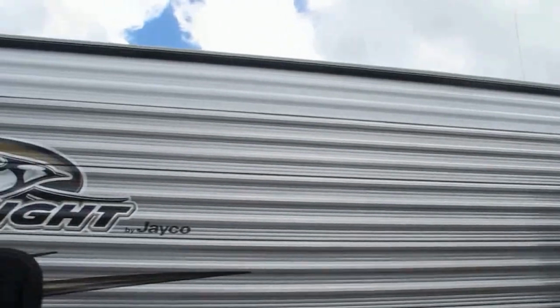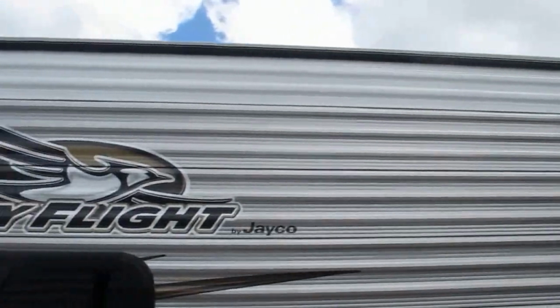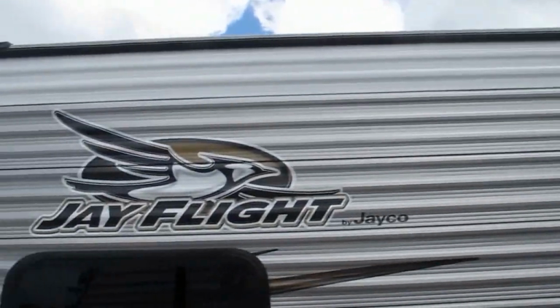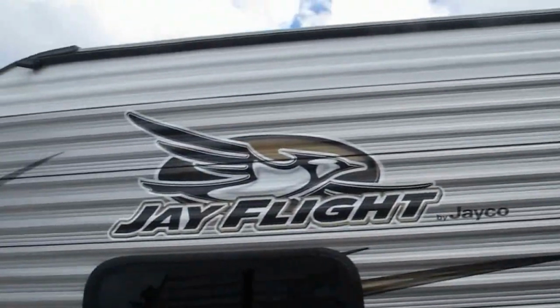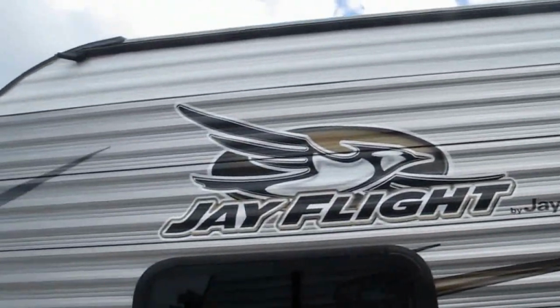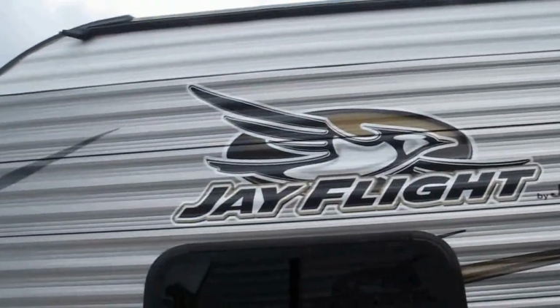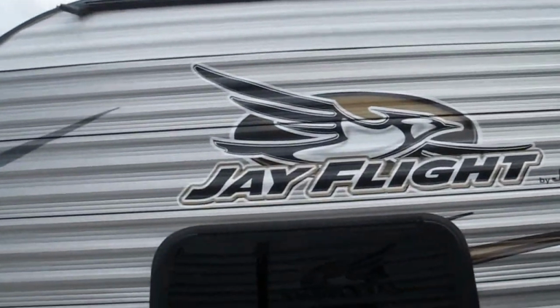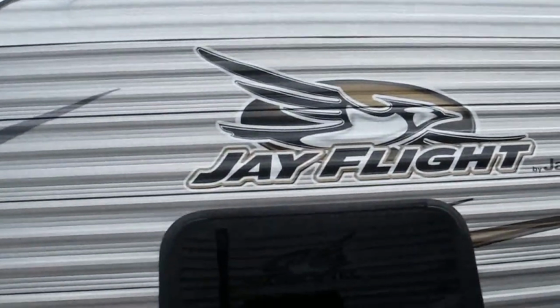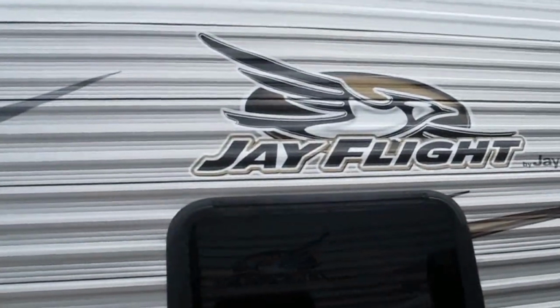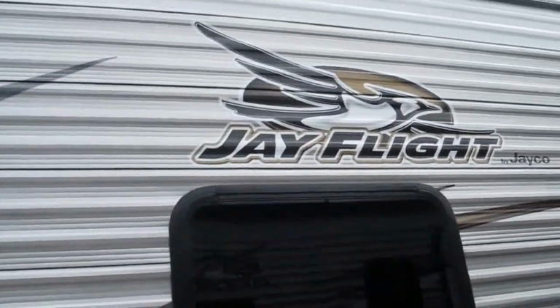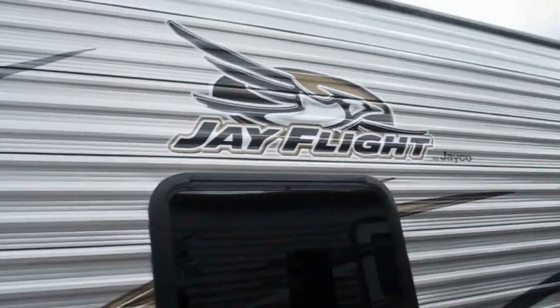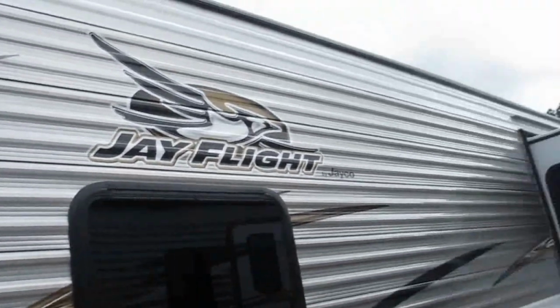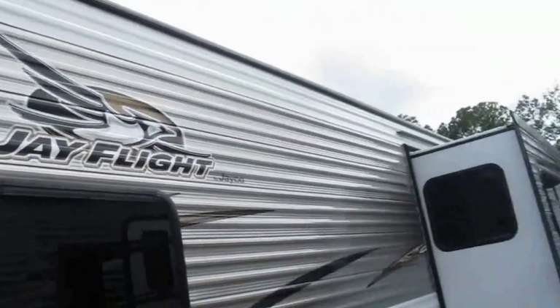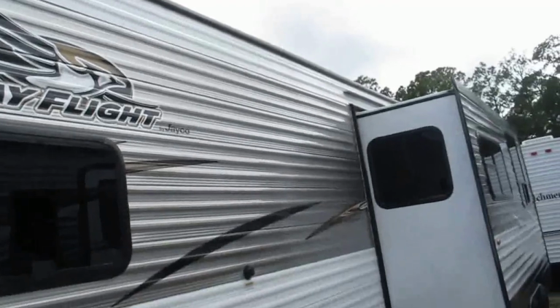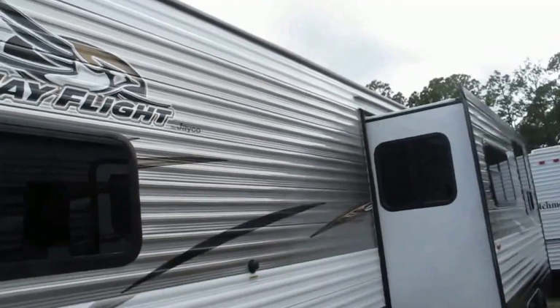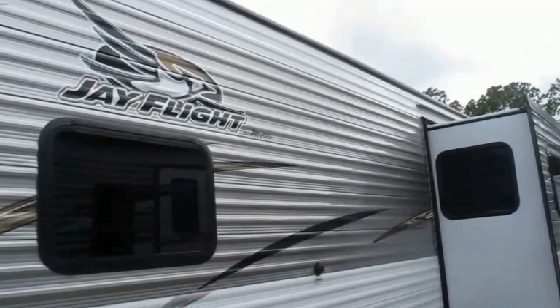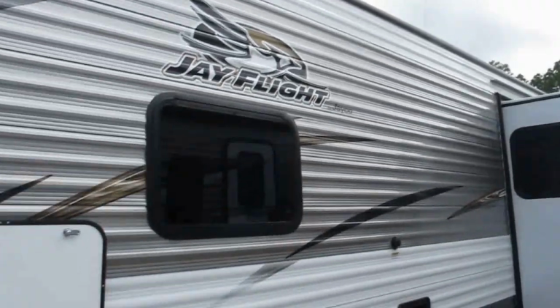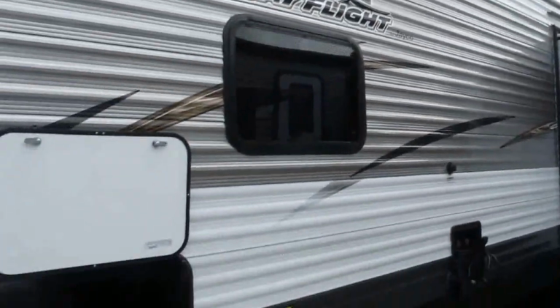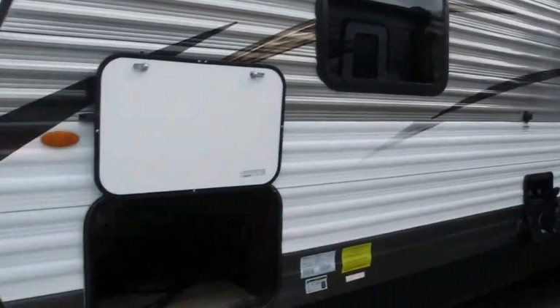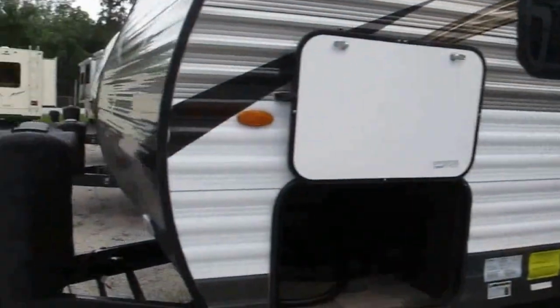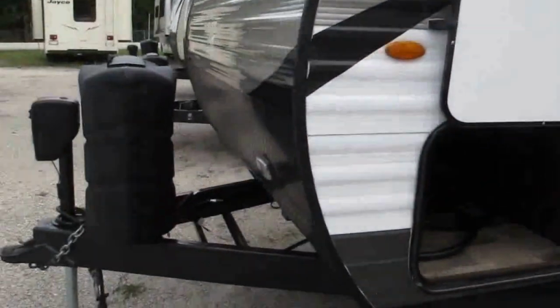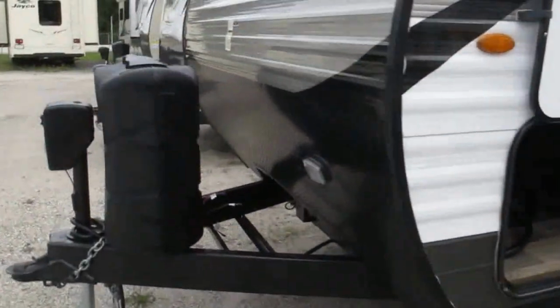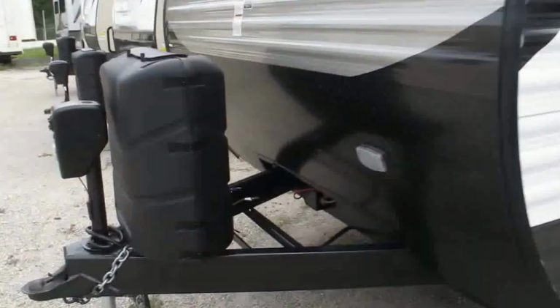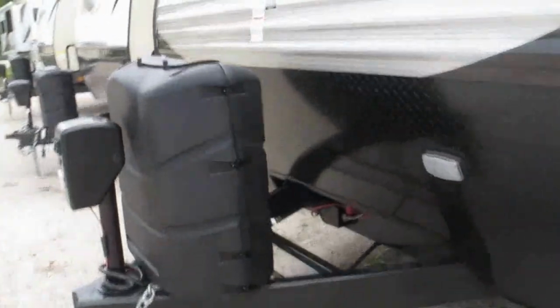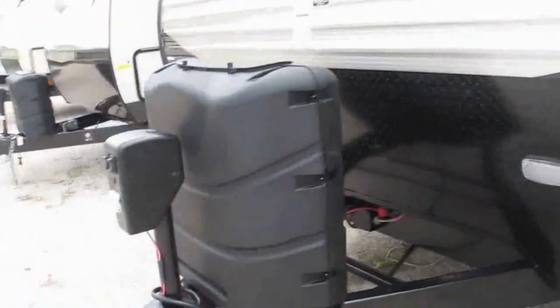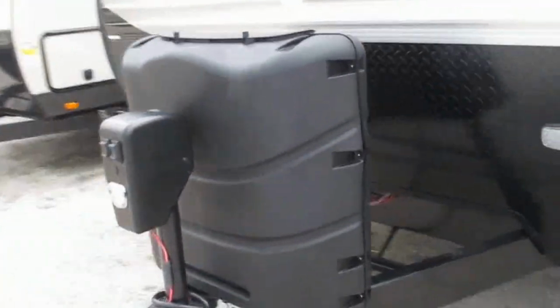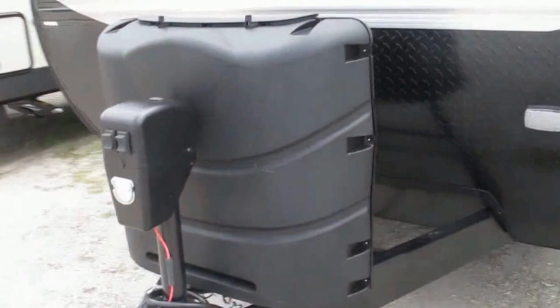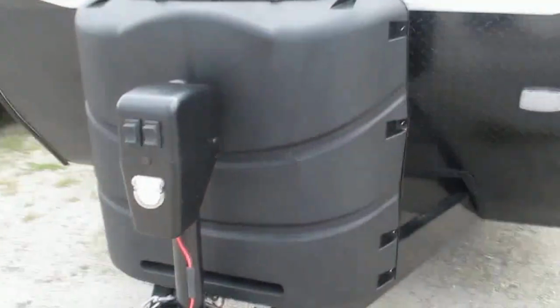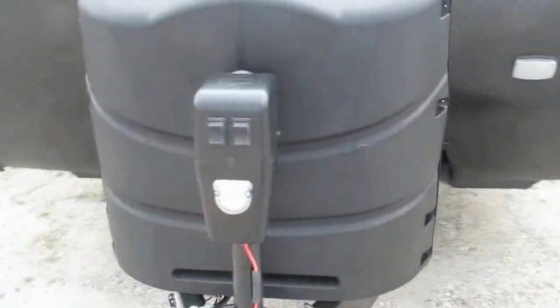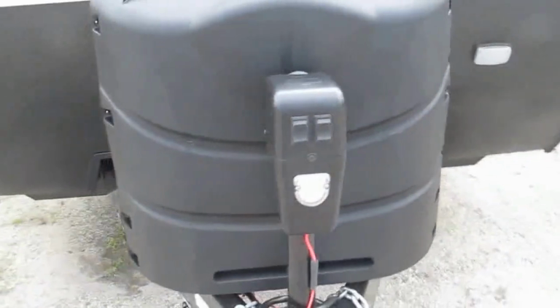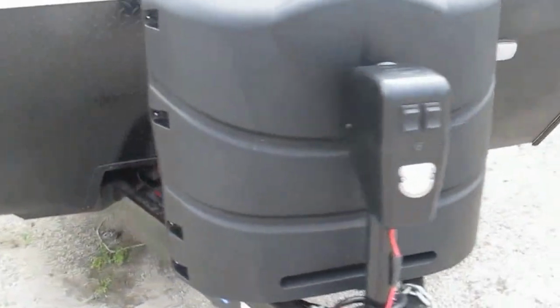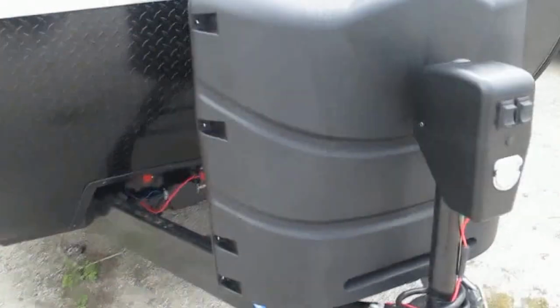Magnum truss roof system — pretty neat, high quality. The roof is twice as strong as anyone else out there that I'm aware of. They stacked 4,500 pounds worth of cinder blocks on top of that roof and it did not buckle.